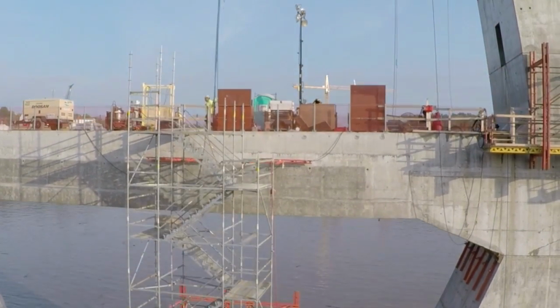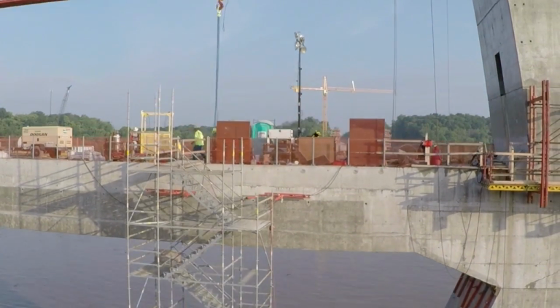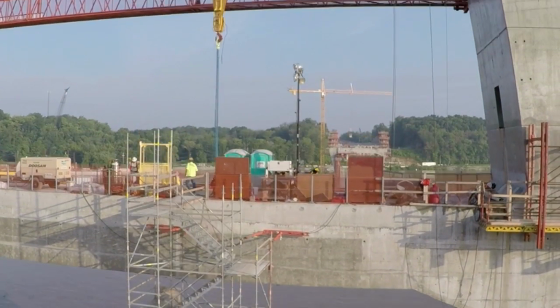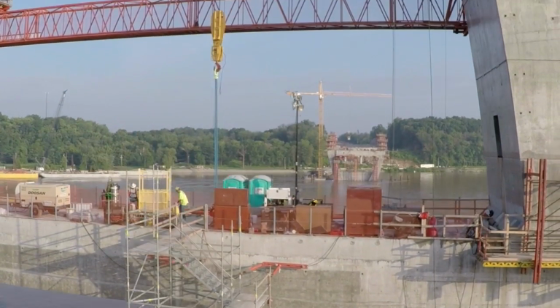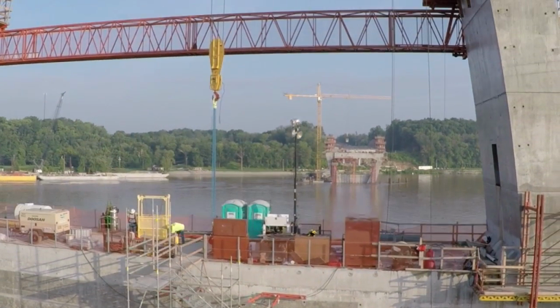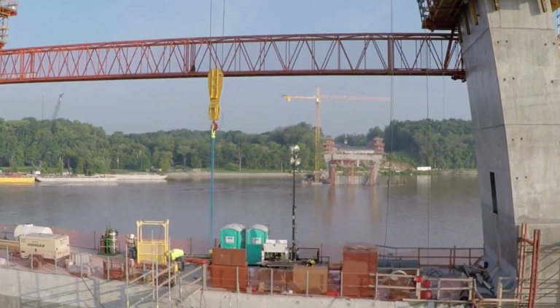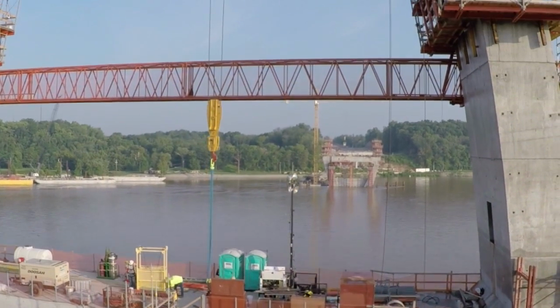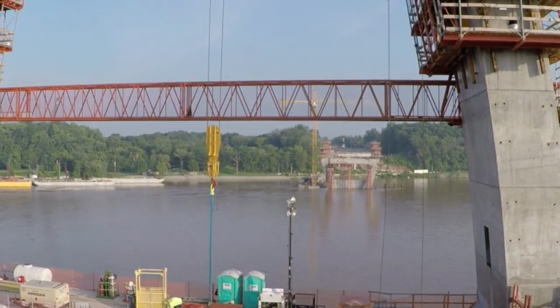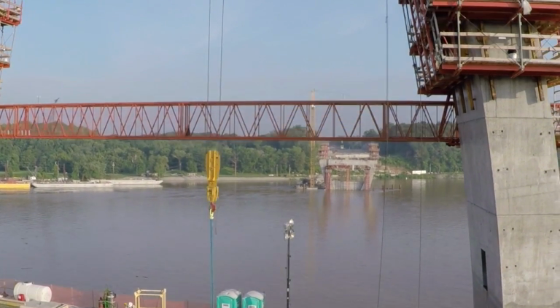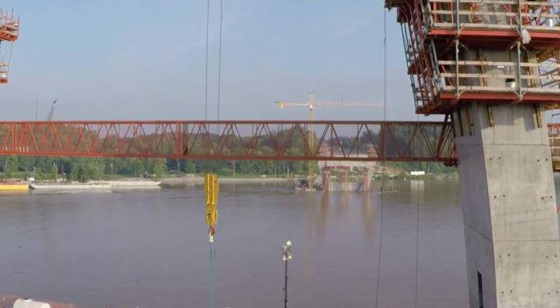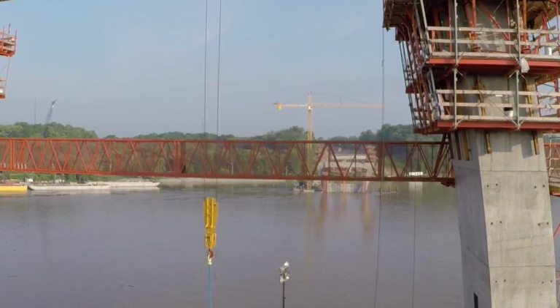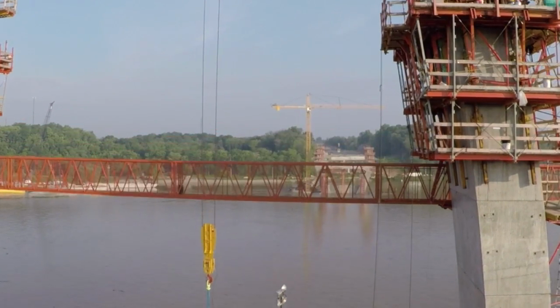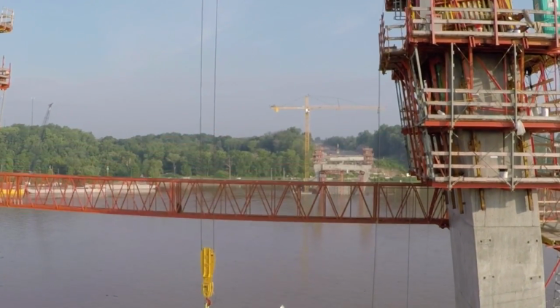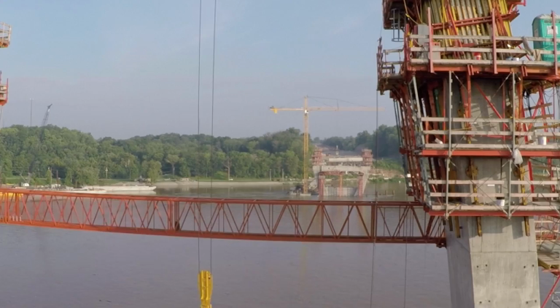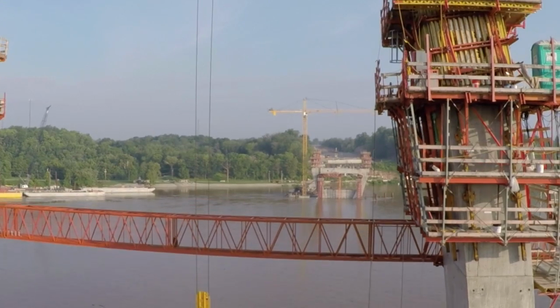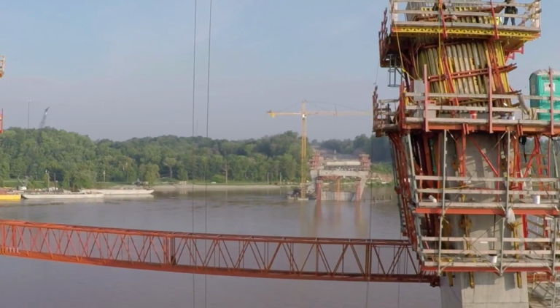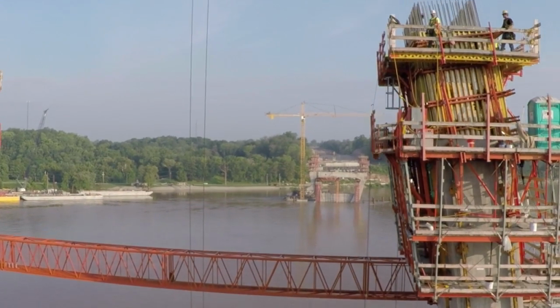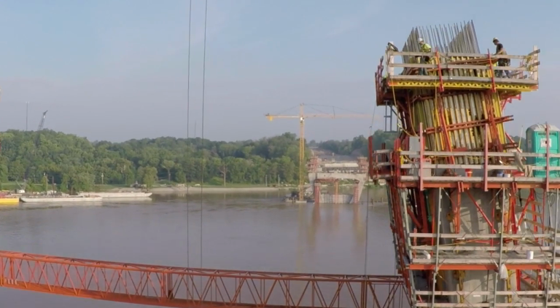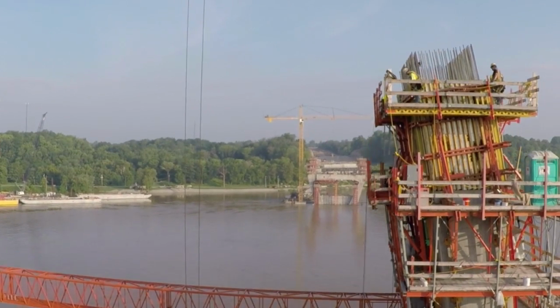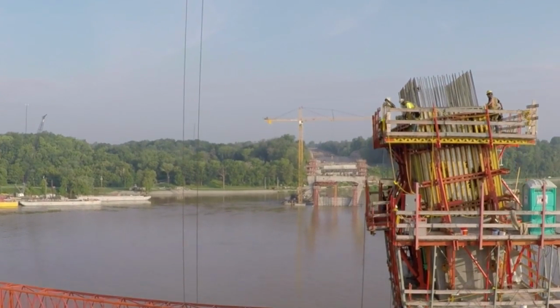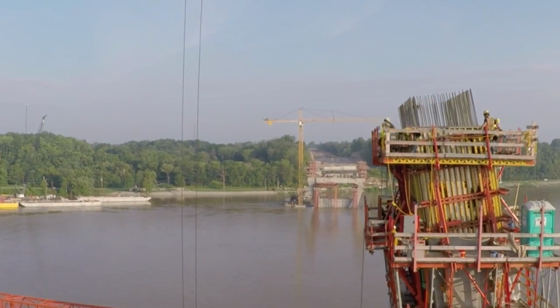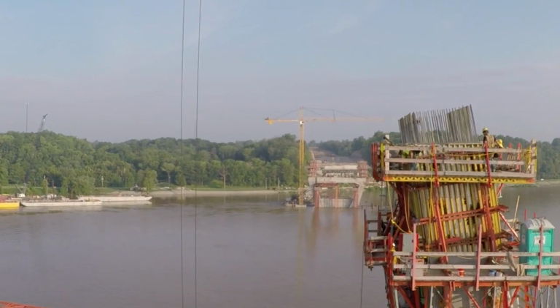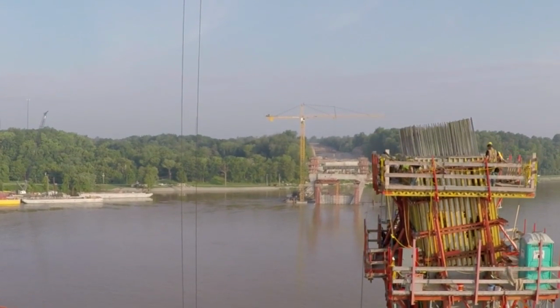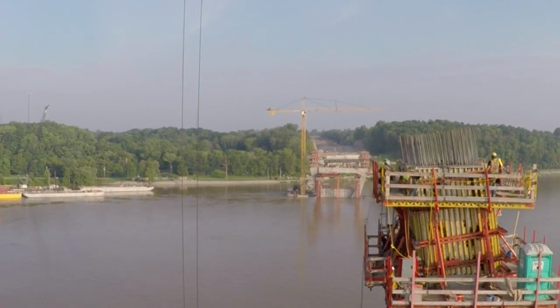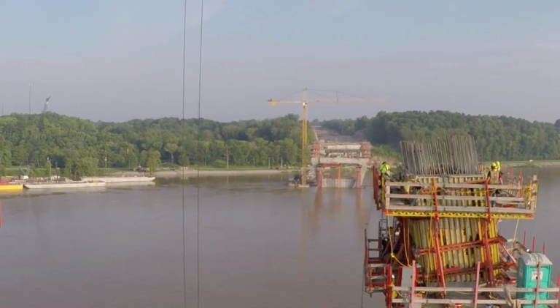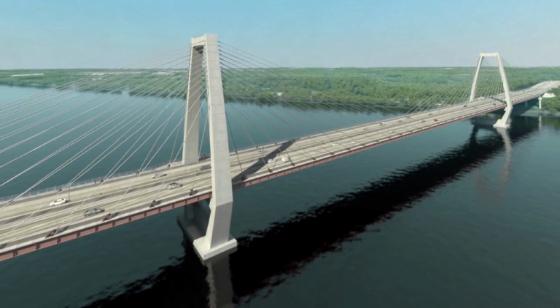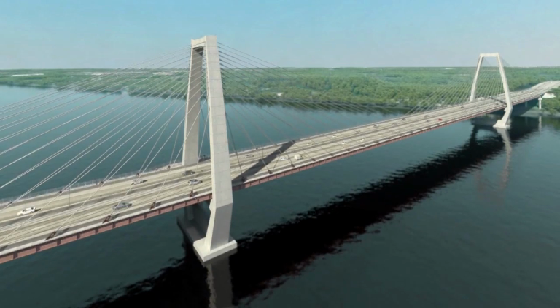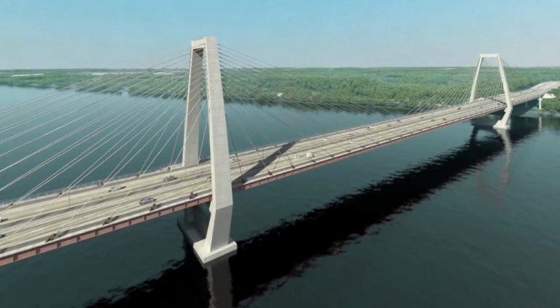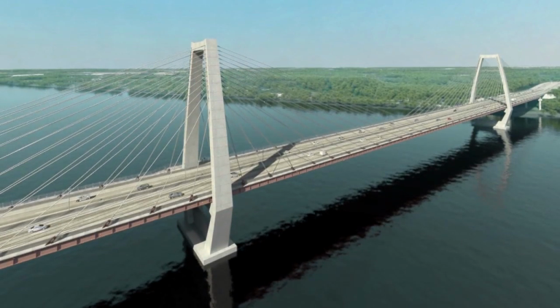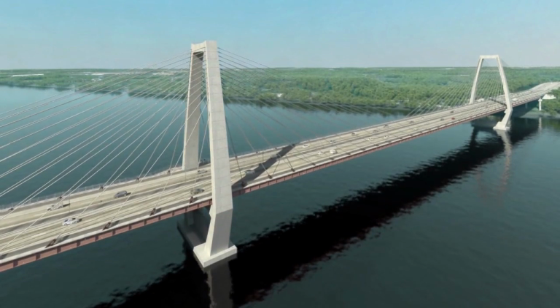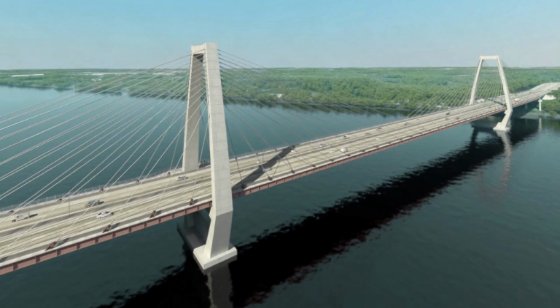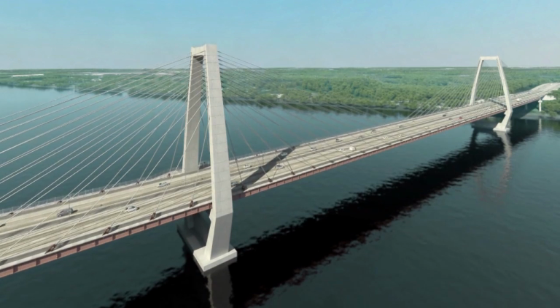In early spring, construction reached the roadway level, where the bridge deck will eventually support traffic. By the end of 2015, the towers should reach their full height.